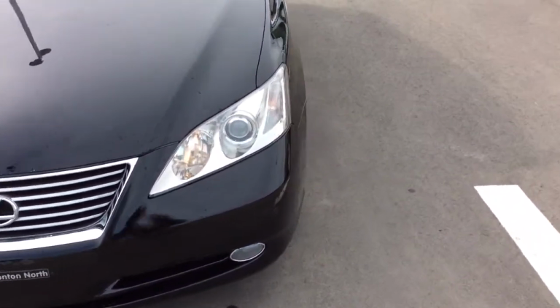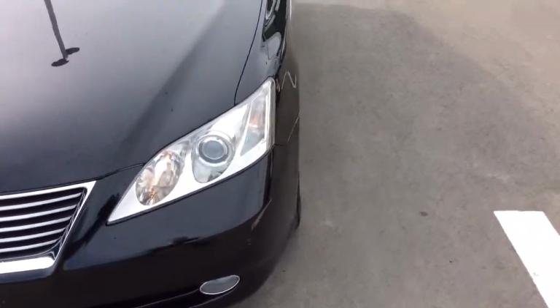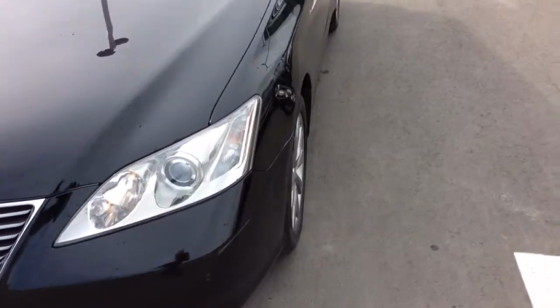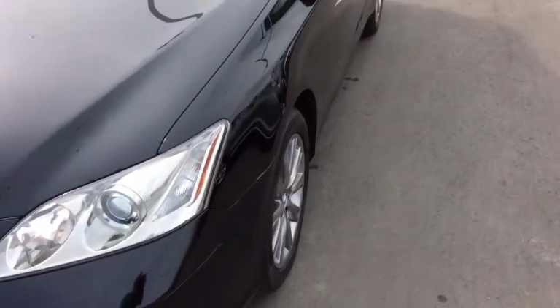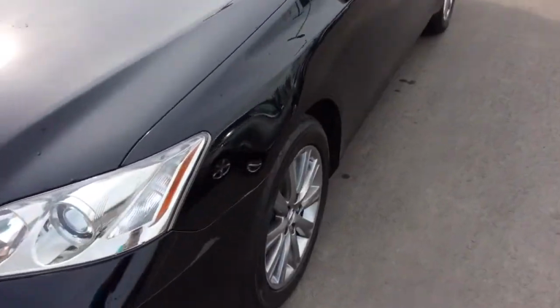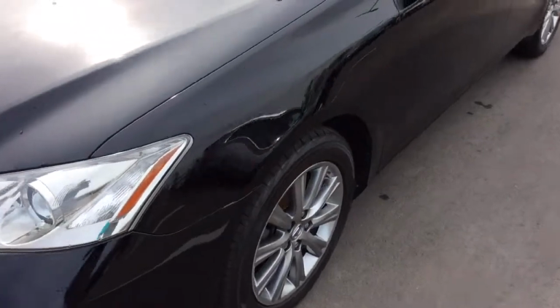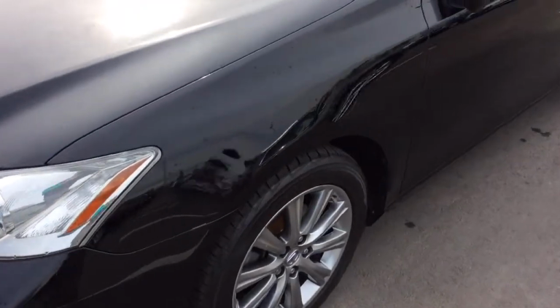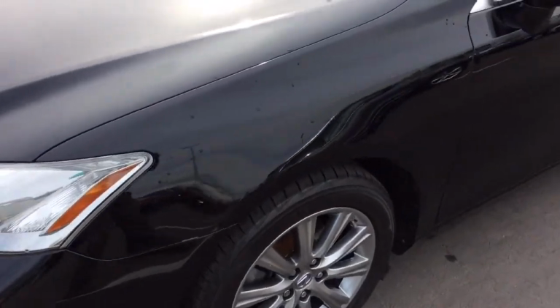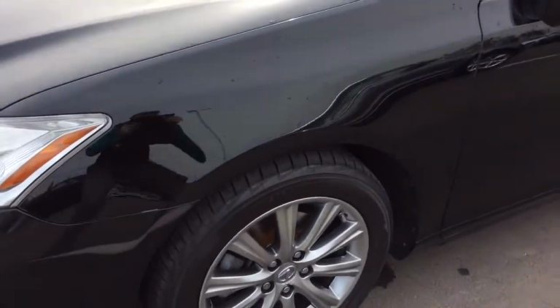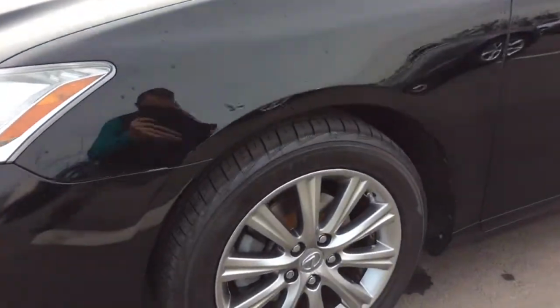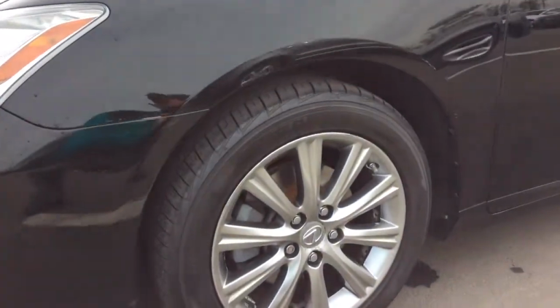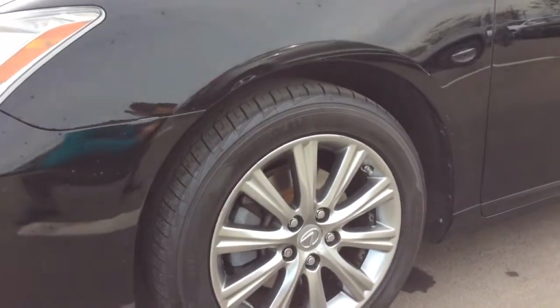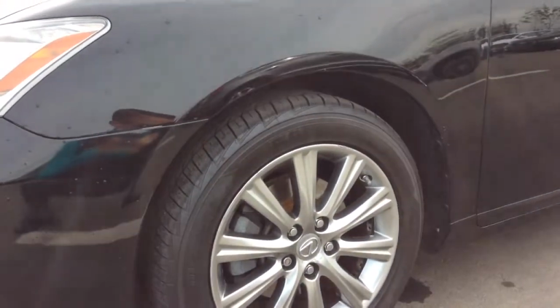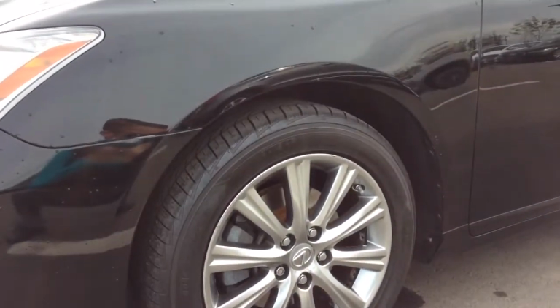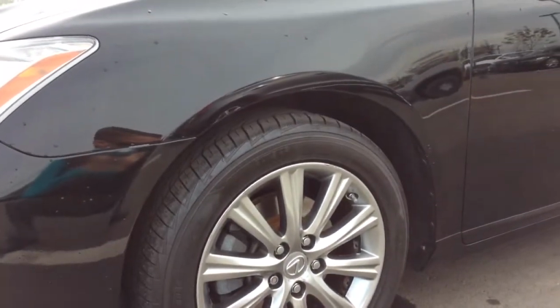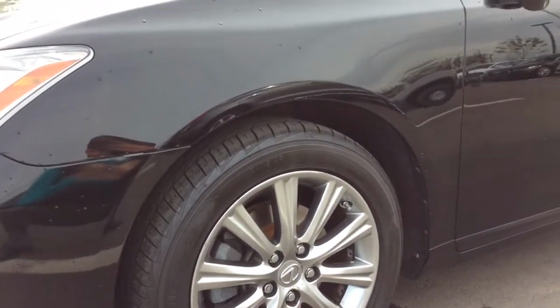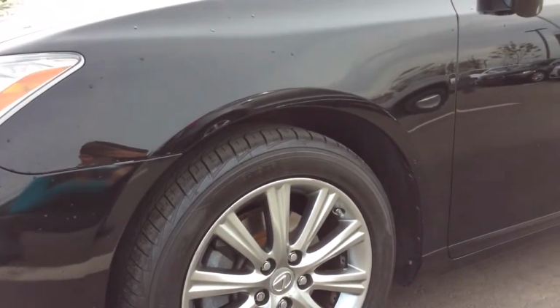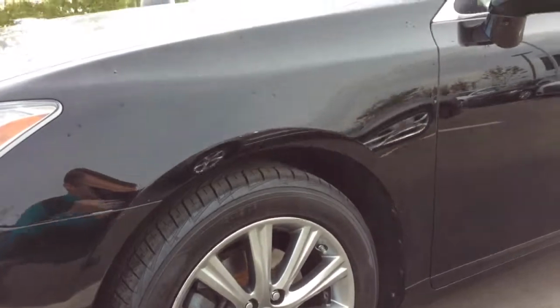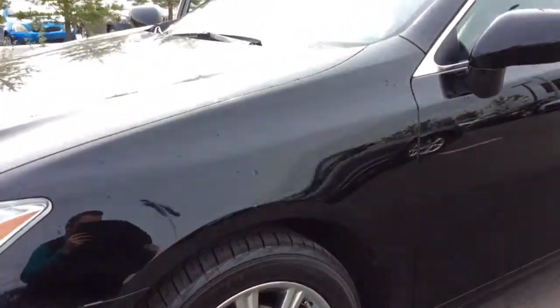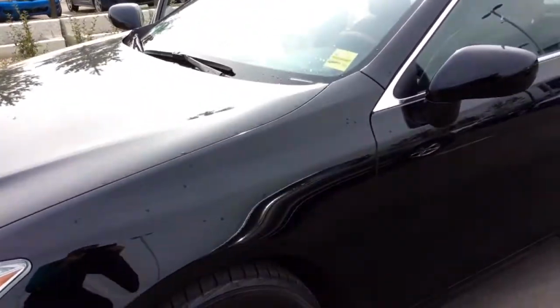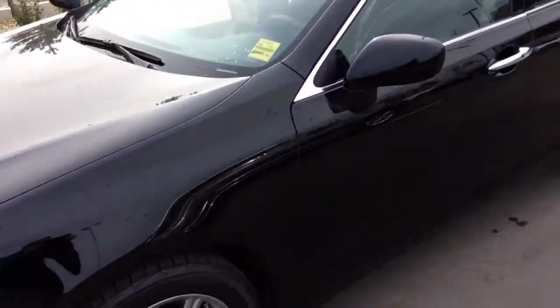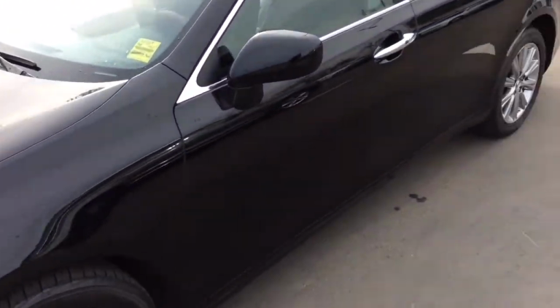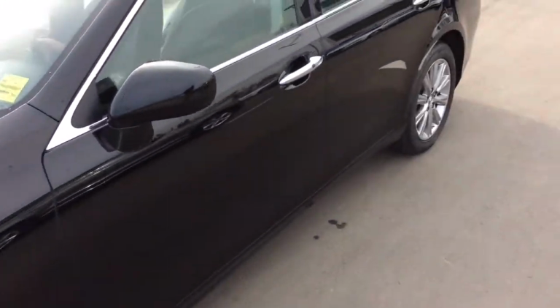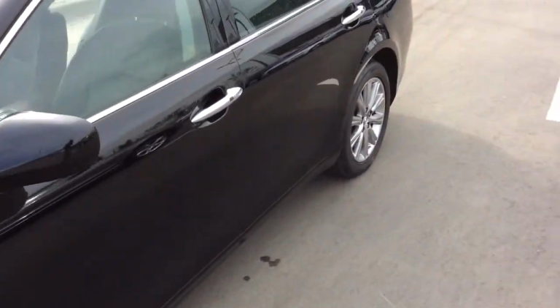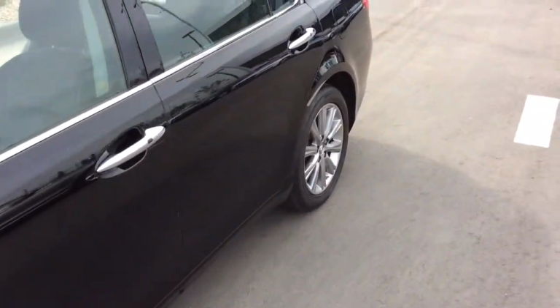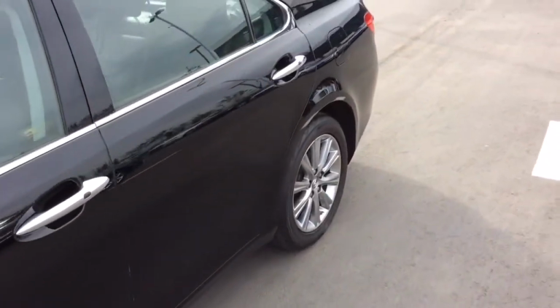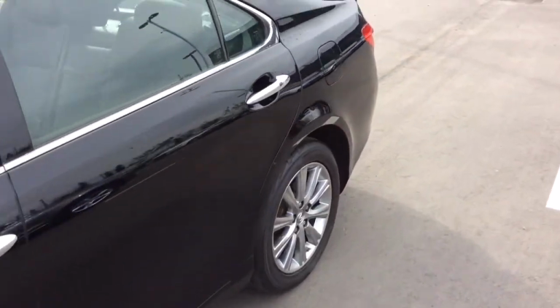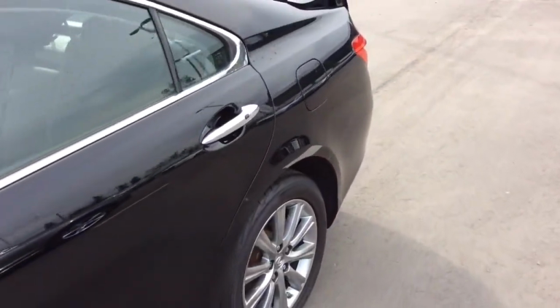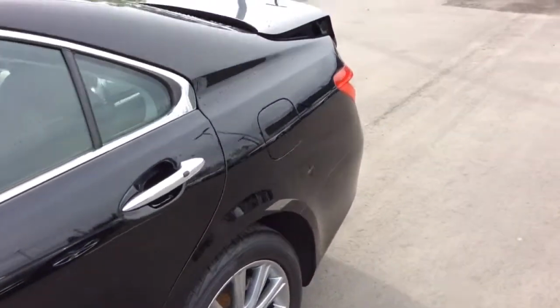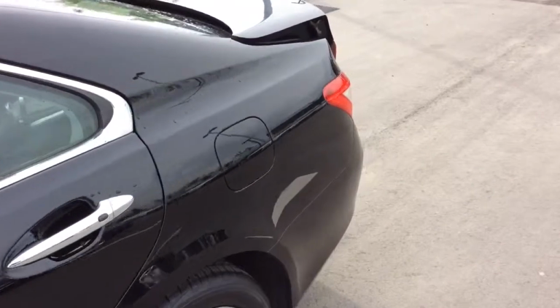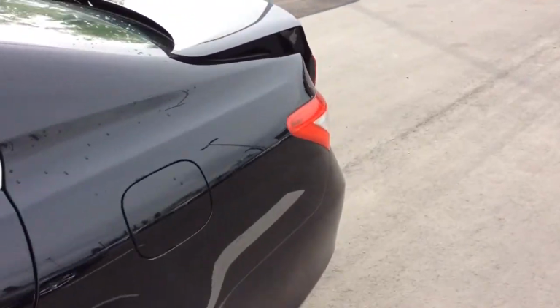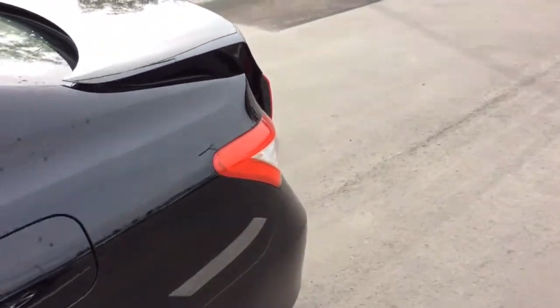Moving along to the side, you'll see these elegant gunmetal rims which go nicely with the black exterior paint. The paint is in excellent condition as well. The previous owner took amazing care of this car and I think you'll be really happy.